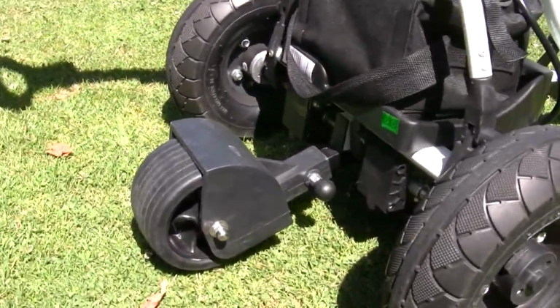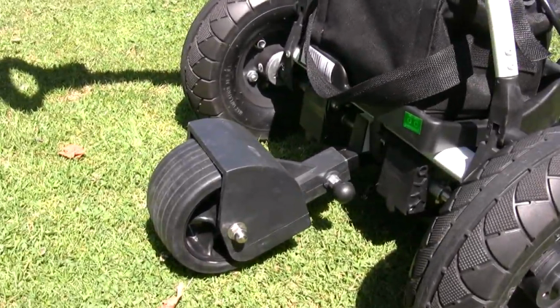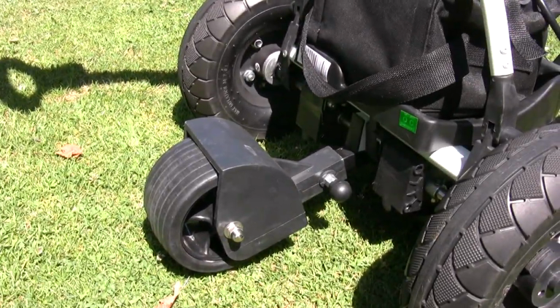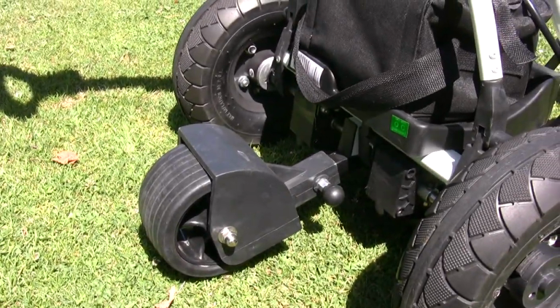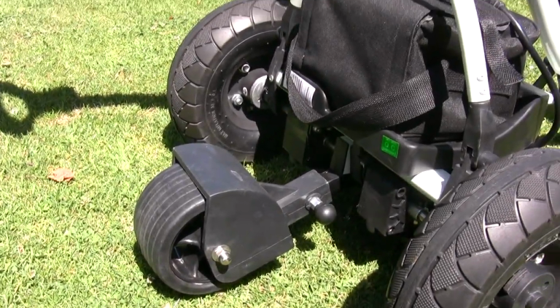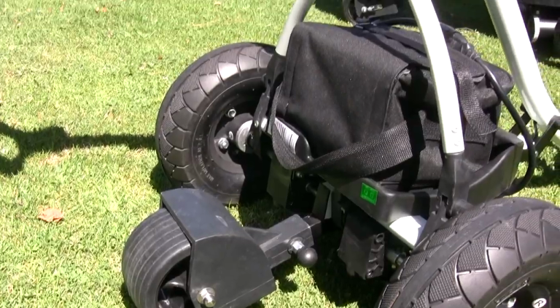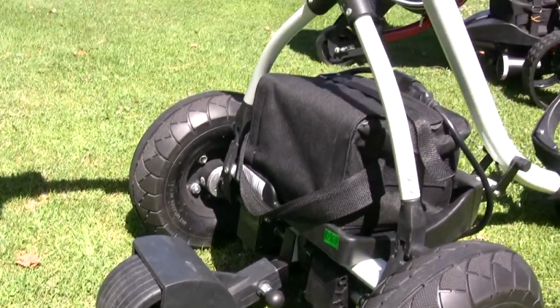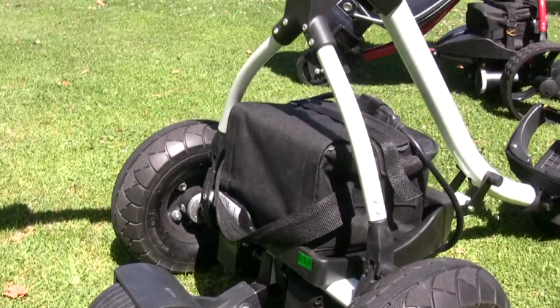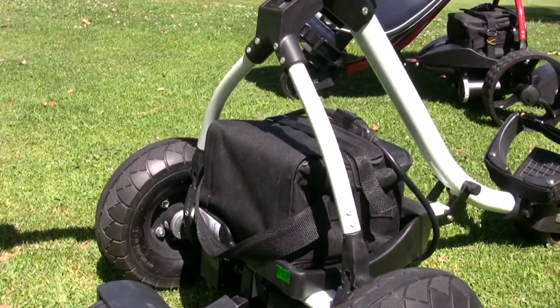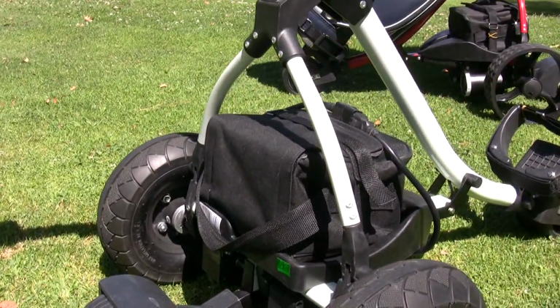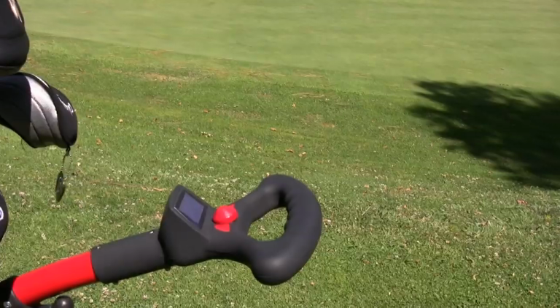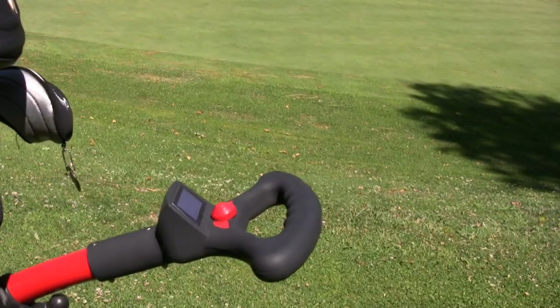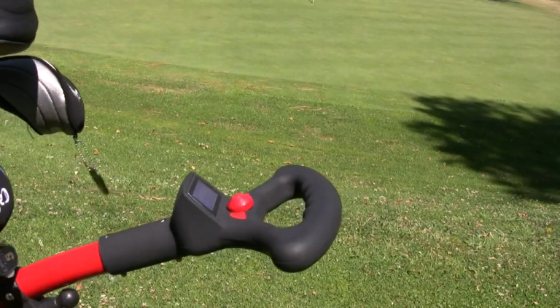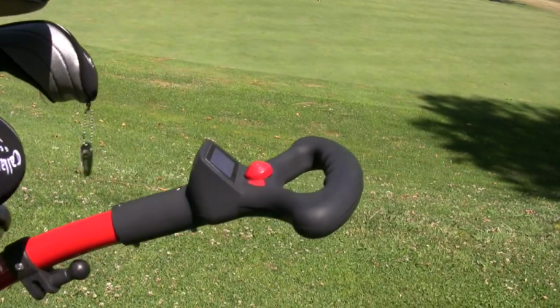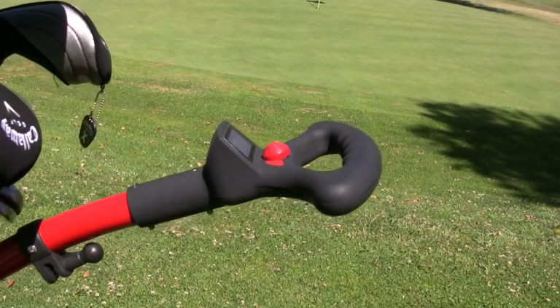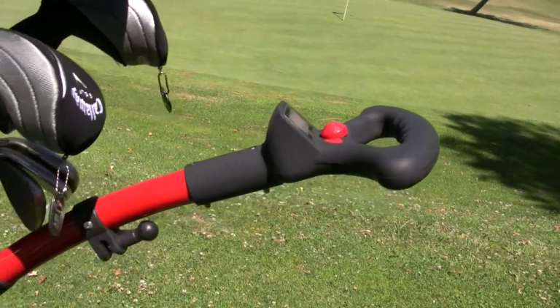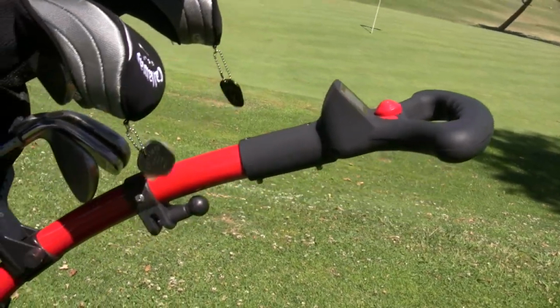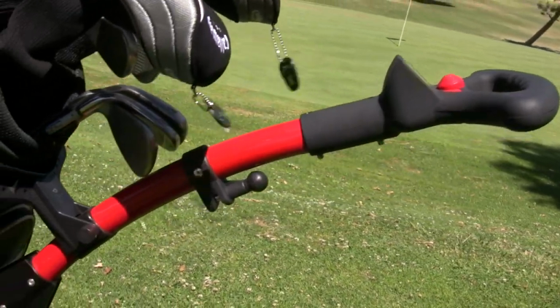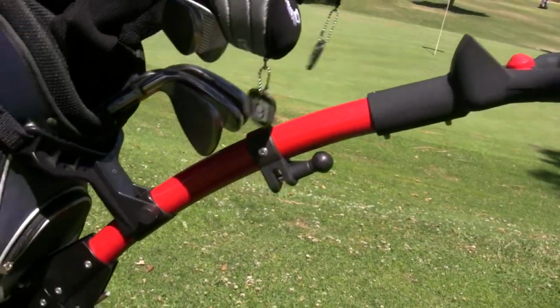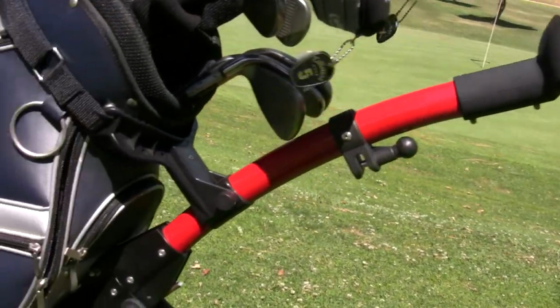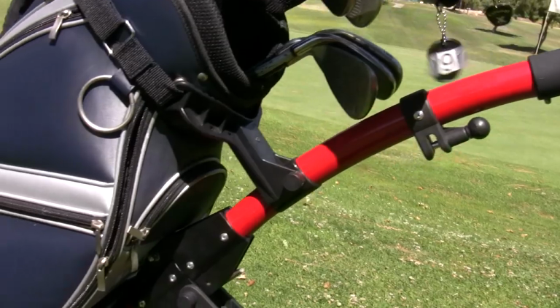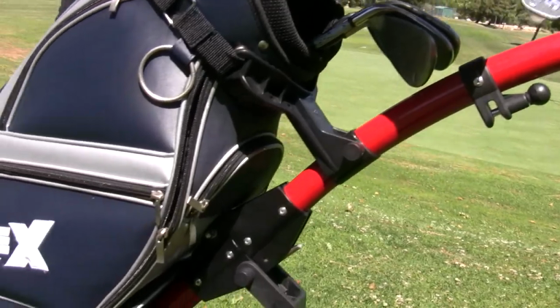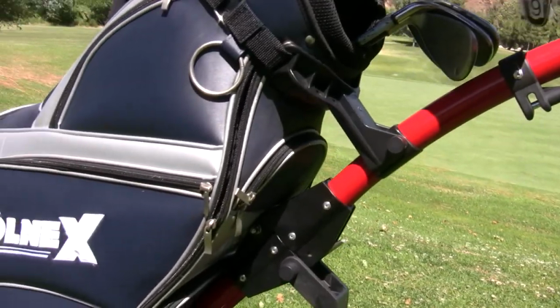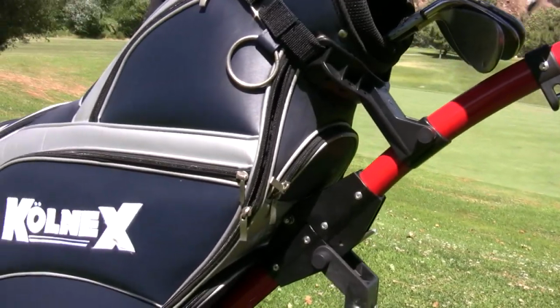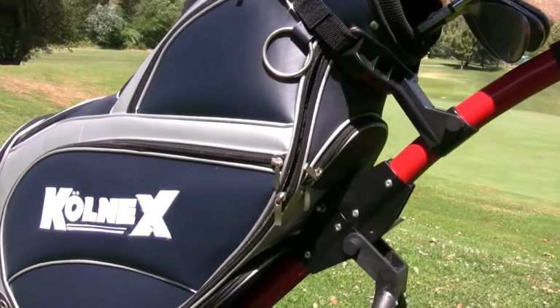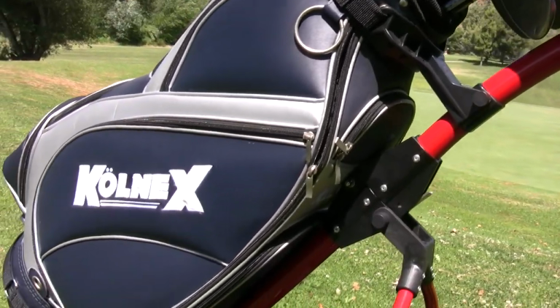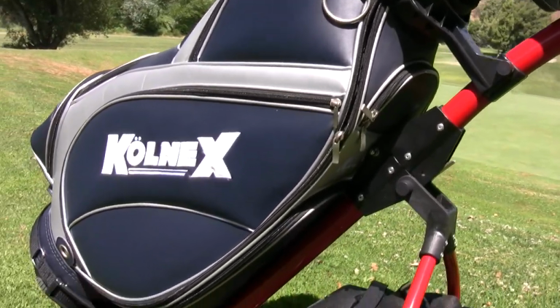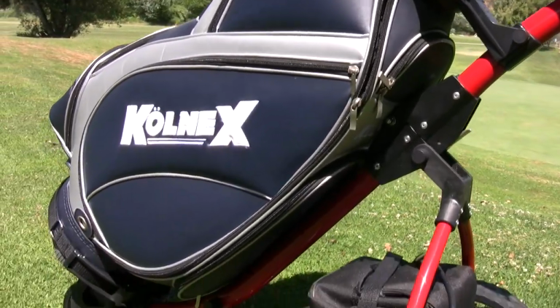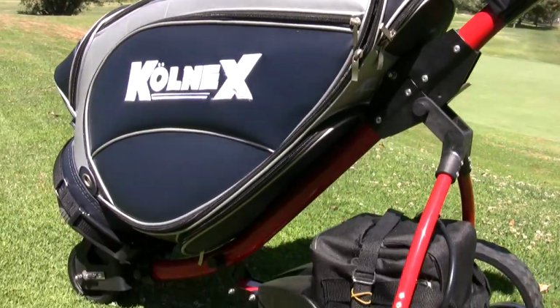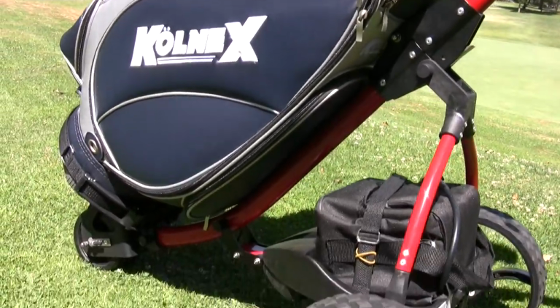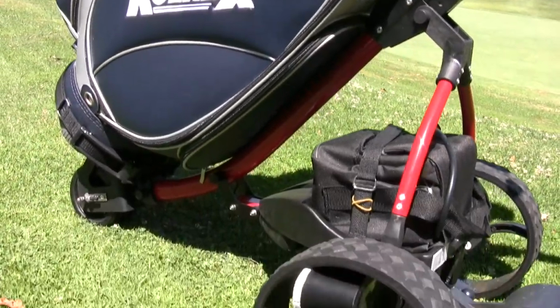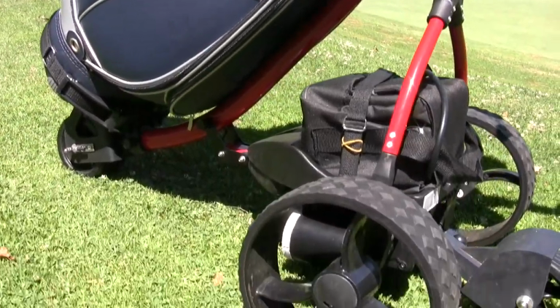This model features the optional upgraded air tyres — better looking, providing better turf traction and quieter operation on gravel paths.